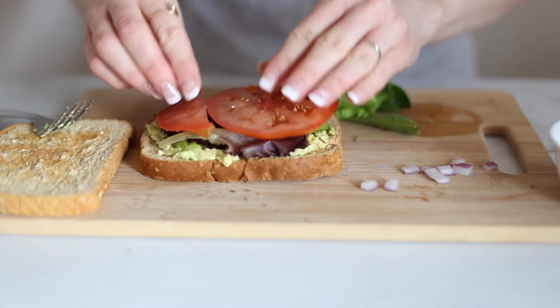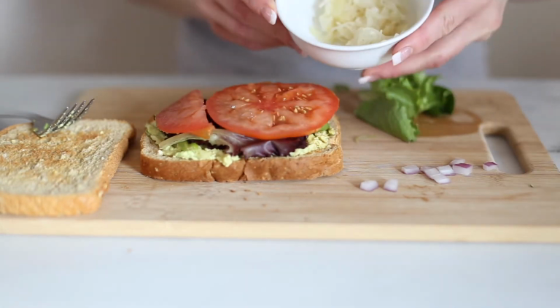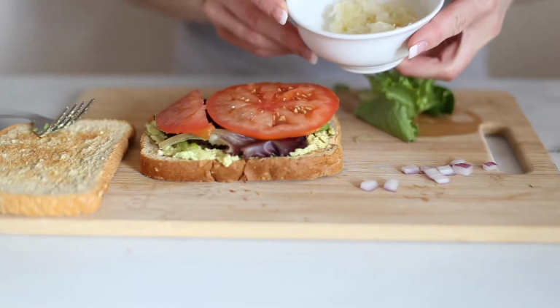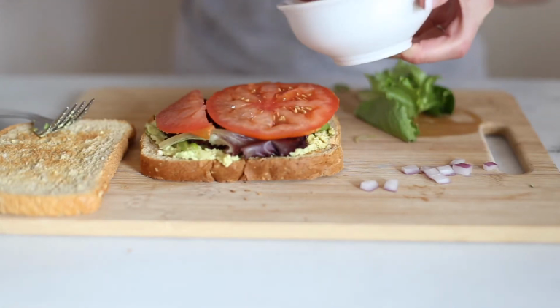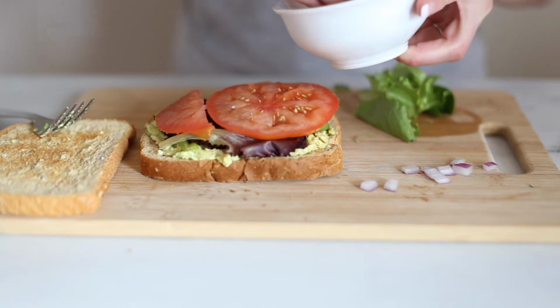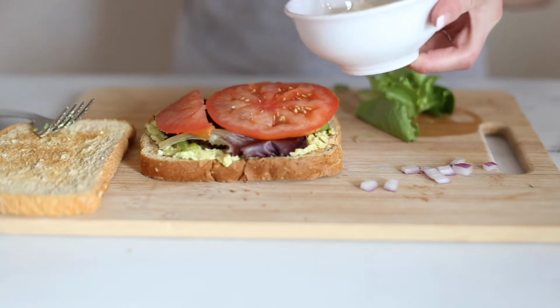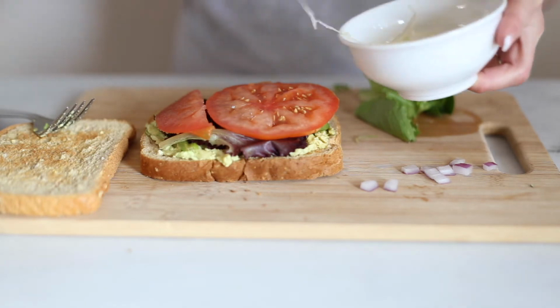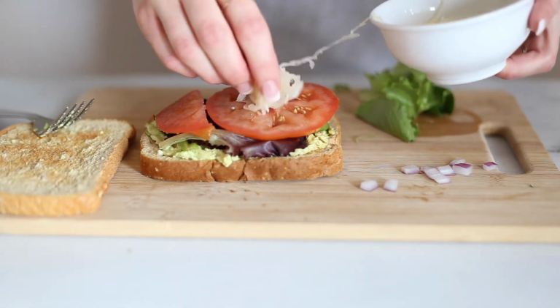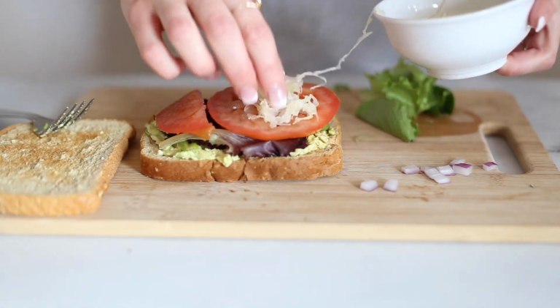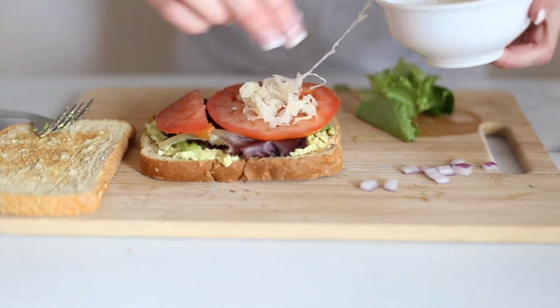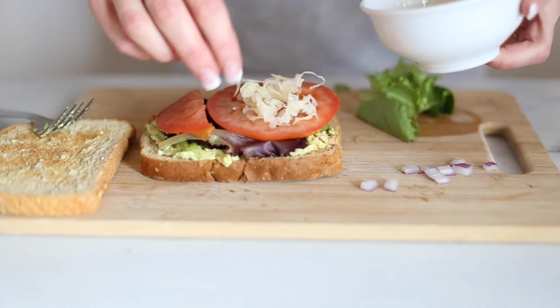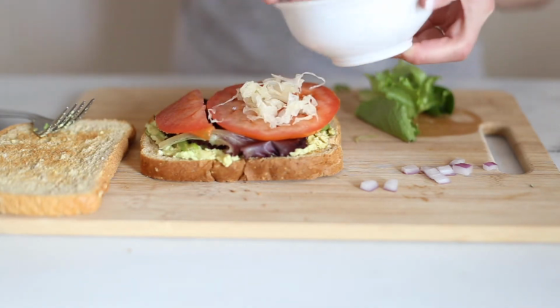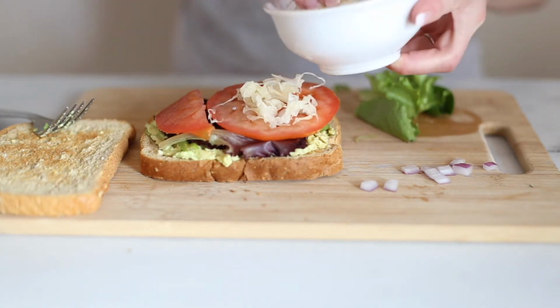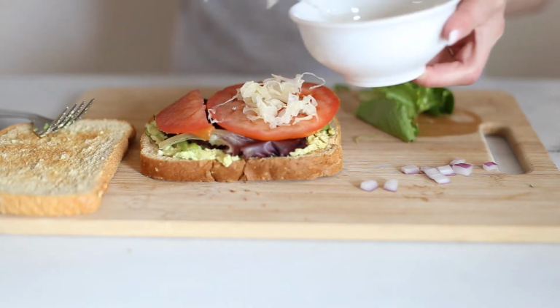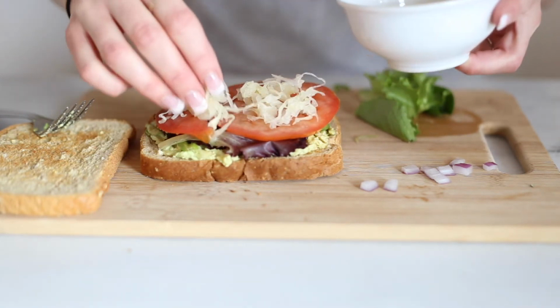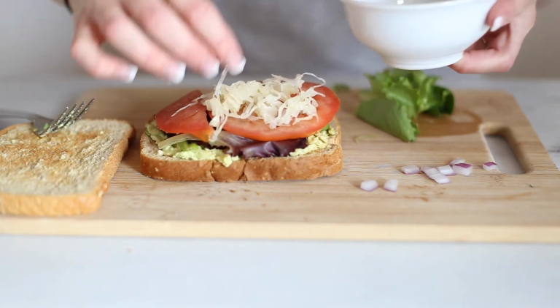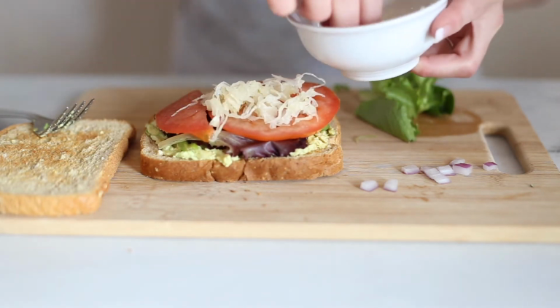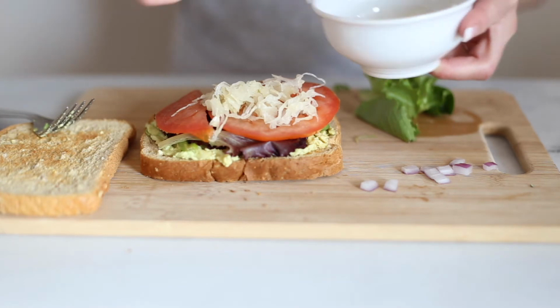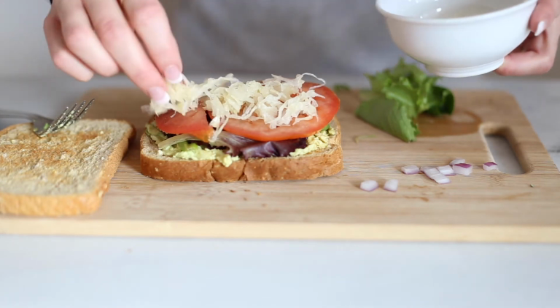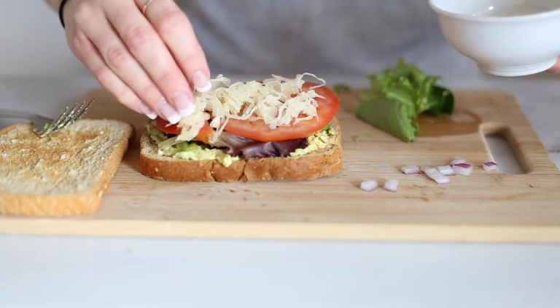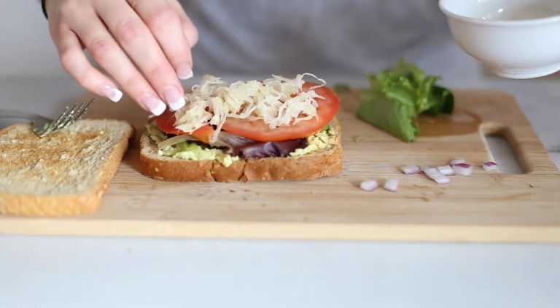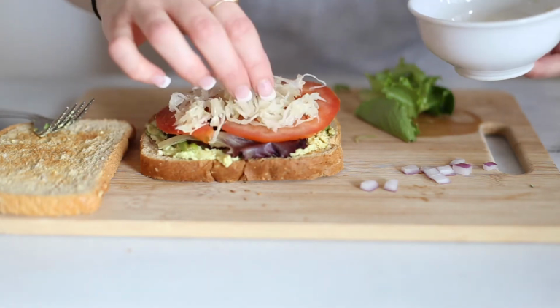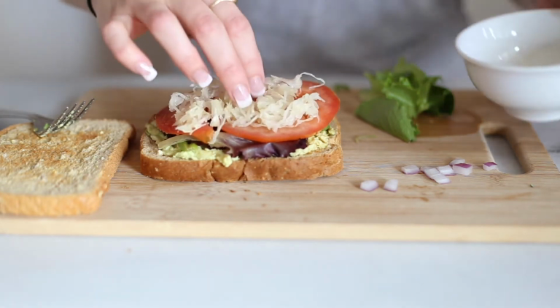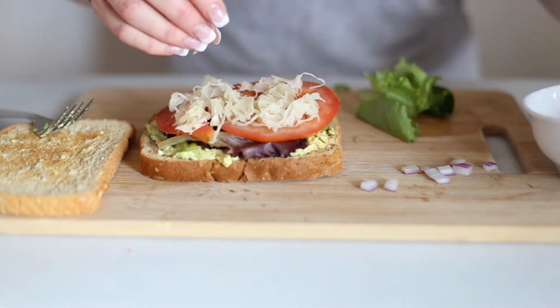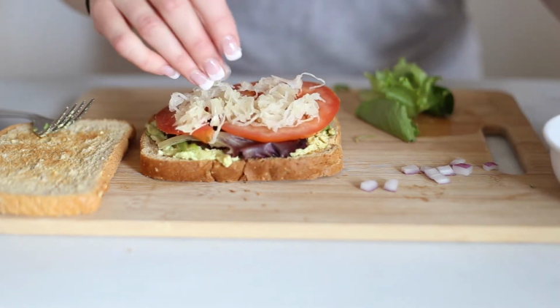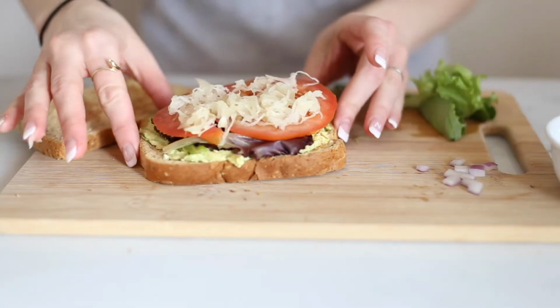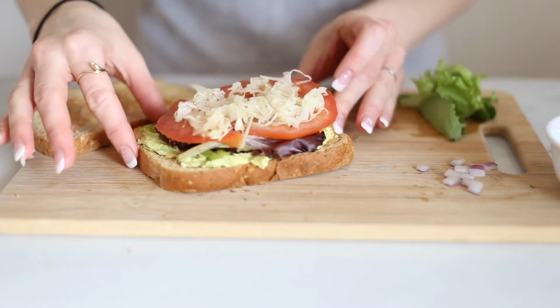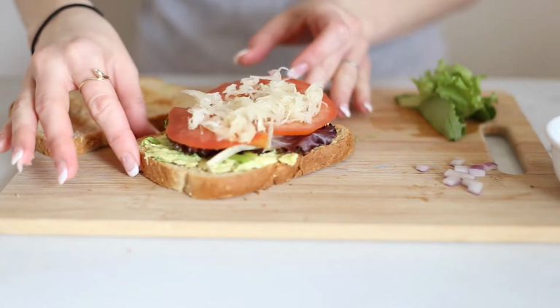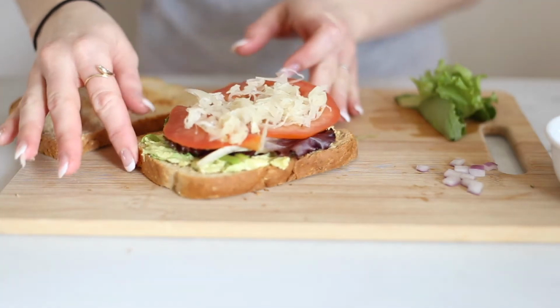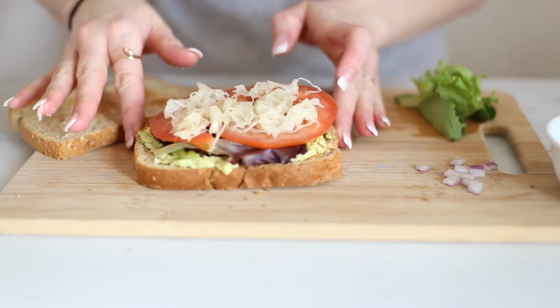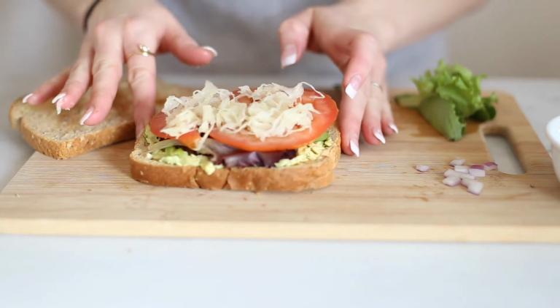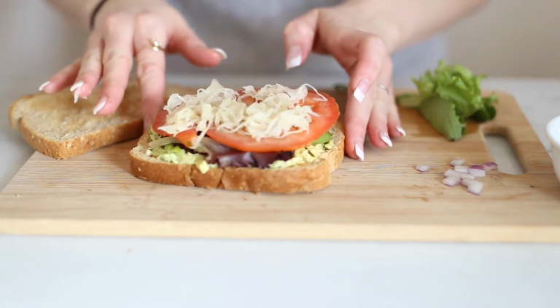On top of that is where we're going to put the sauerkraut. I like to include sauerkraut in sandwiches like this because it really helps to enhance or cover up the flavor. It enhances the flavor if you like sauerkraut, but if you're not a fan, then it tends to really cover it up very nicely.